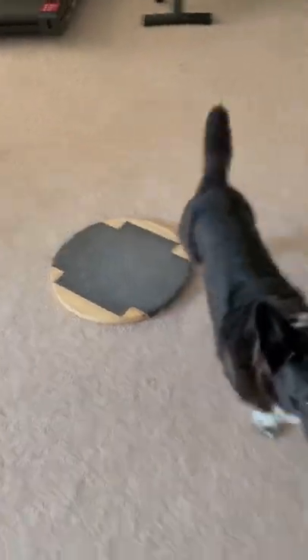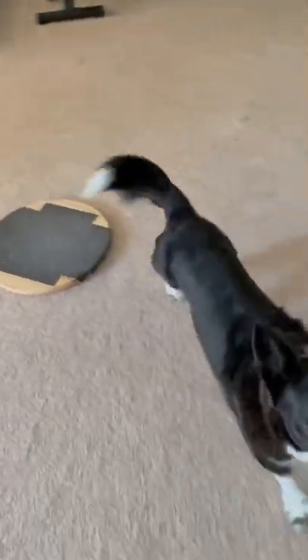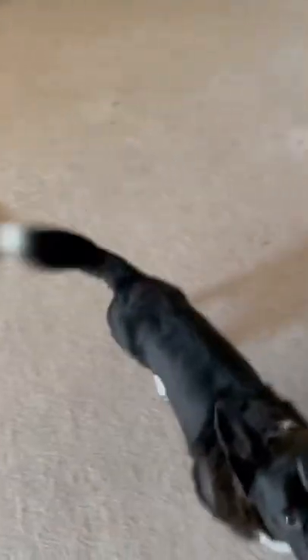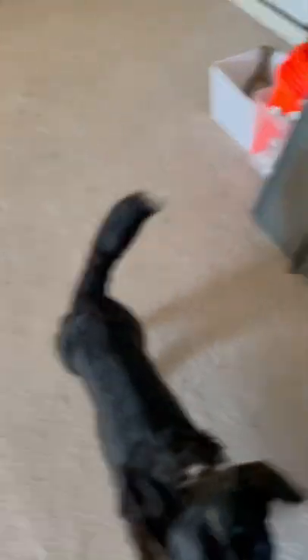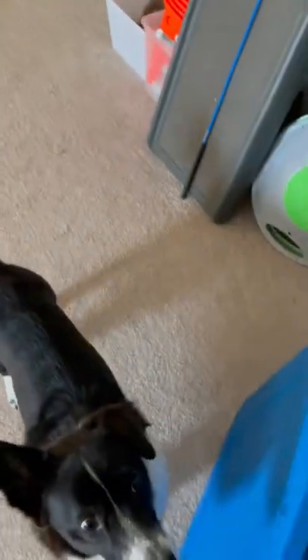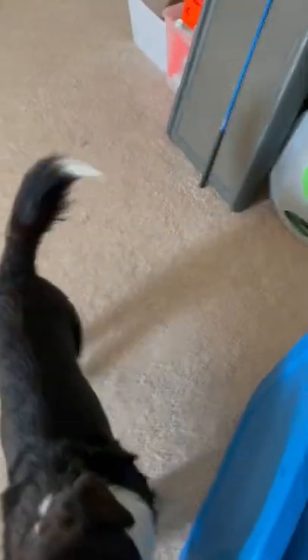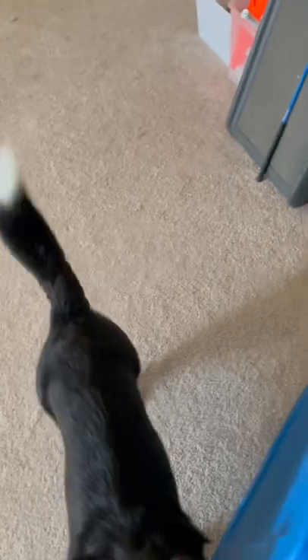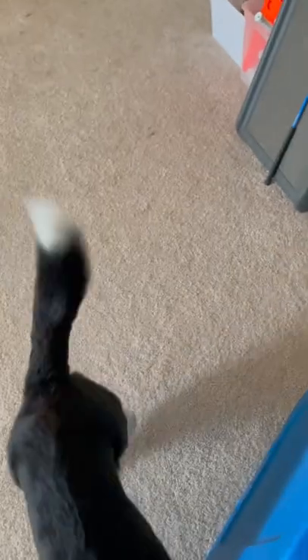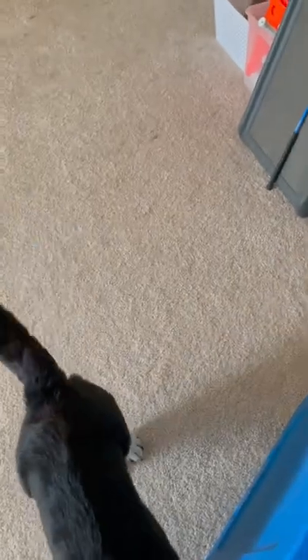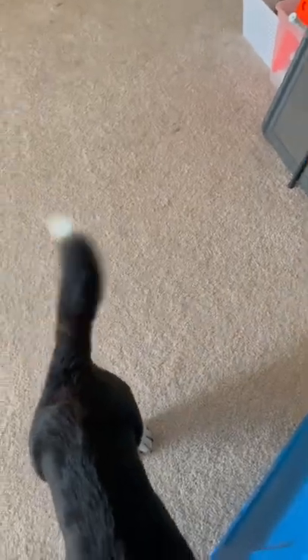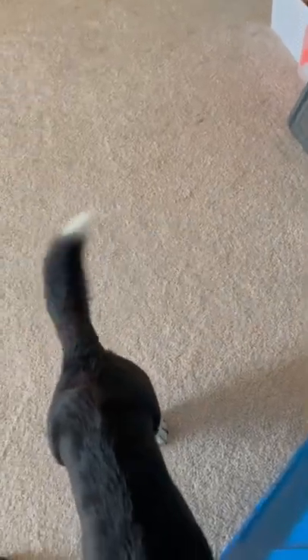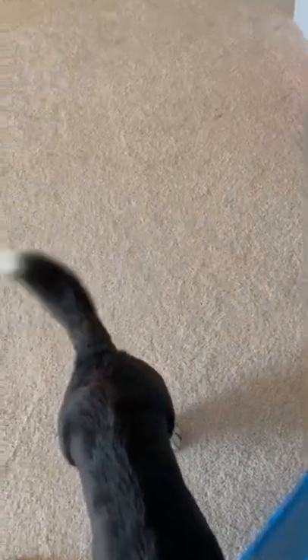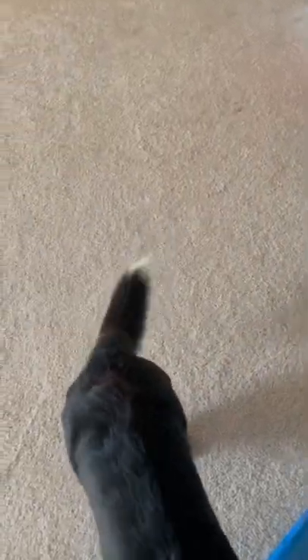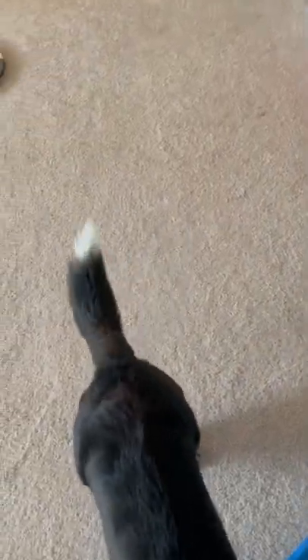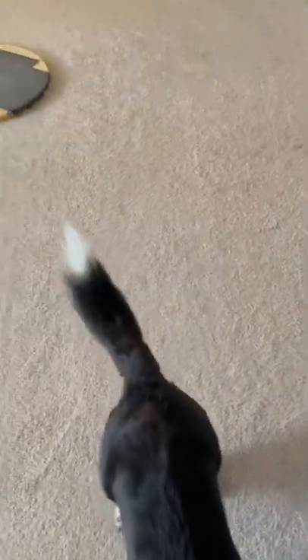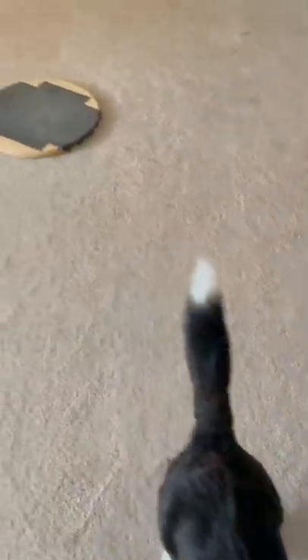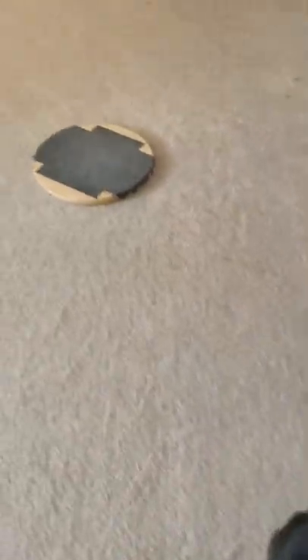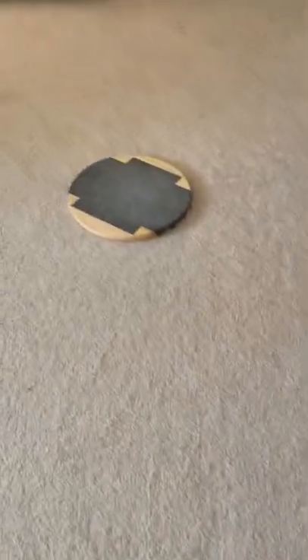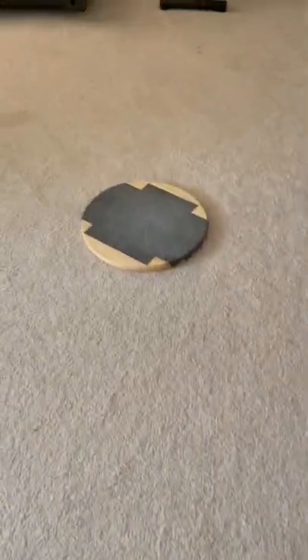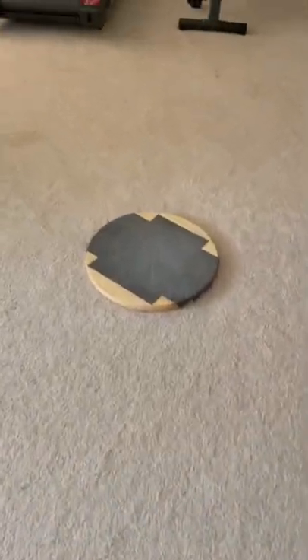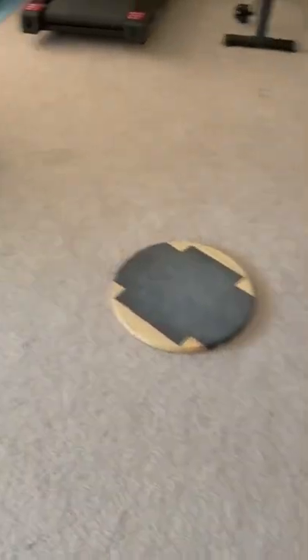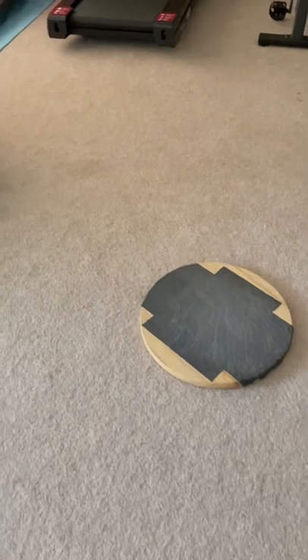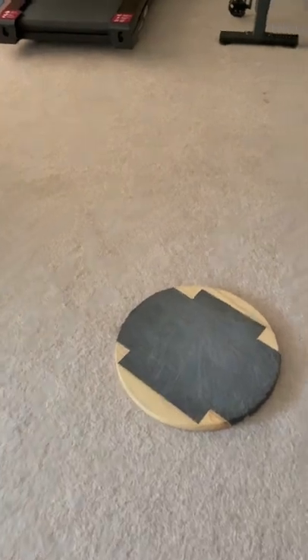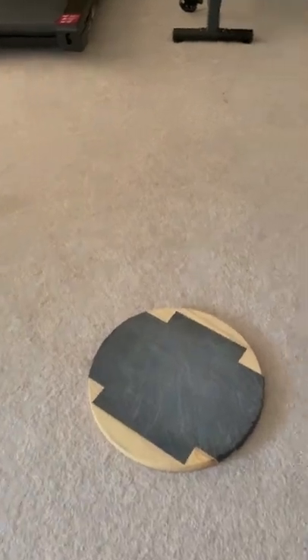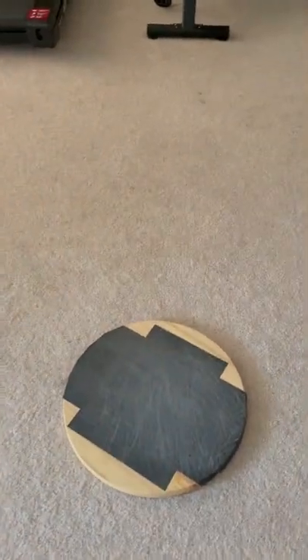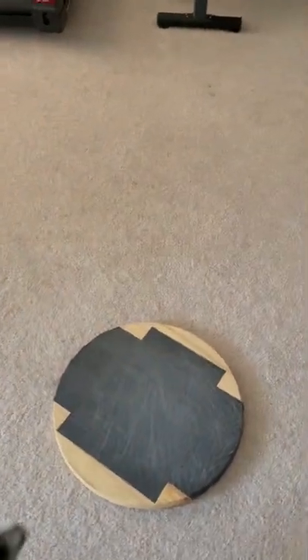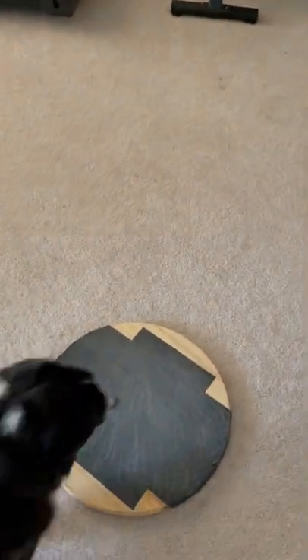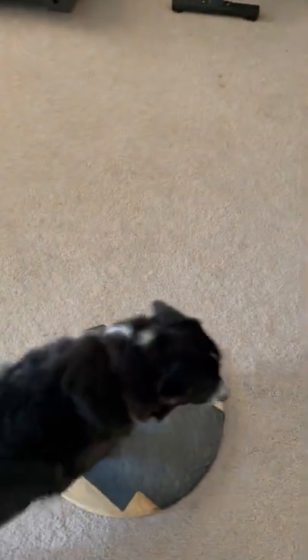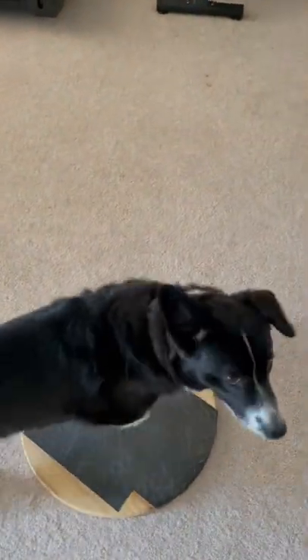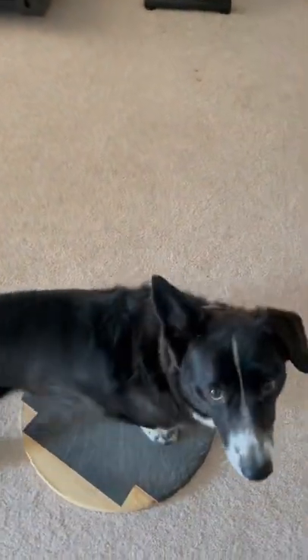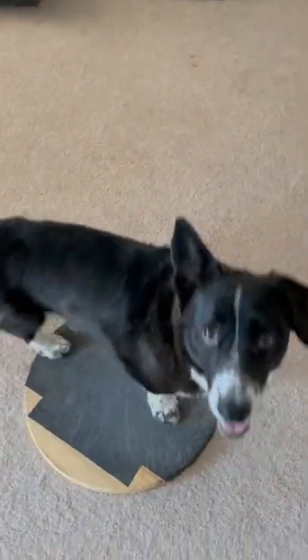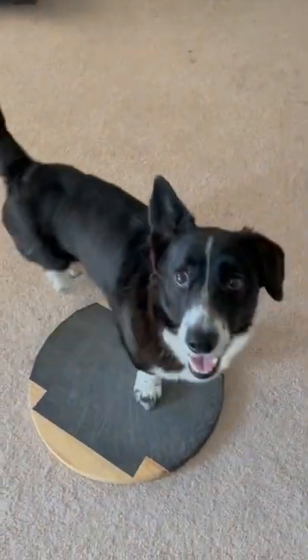So I made him a scratch board and when I give him the digging command, he goes over there and he files his own nails. Do some digging.